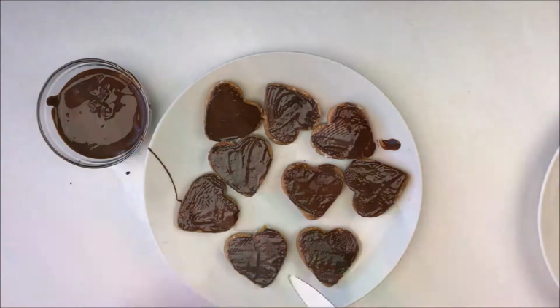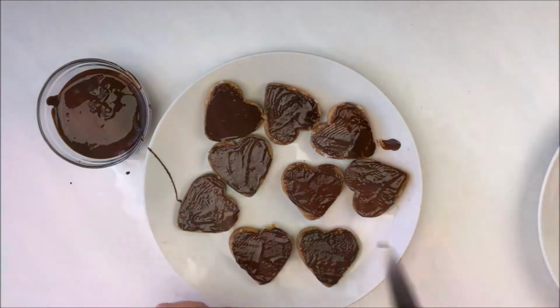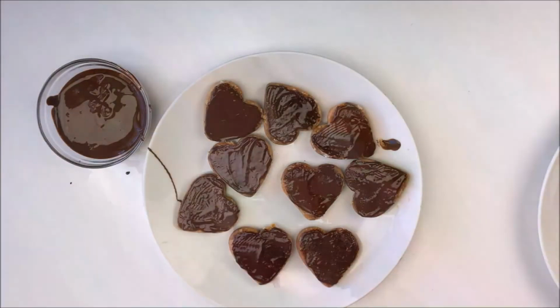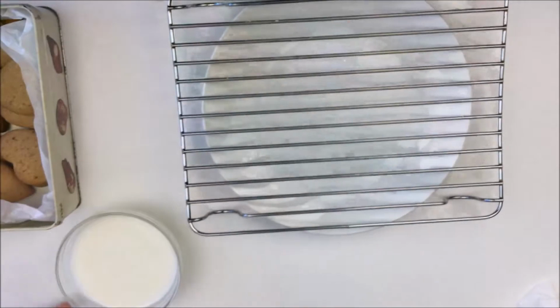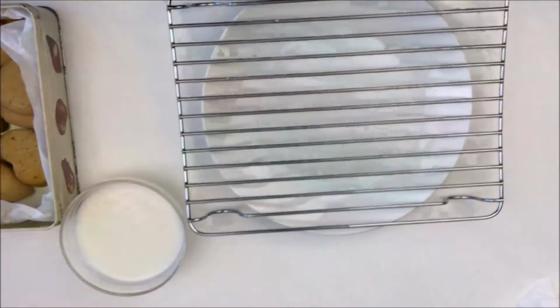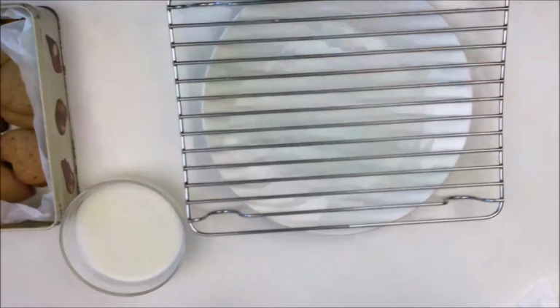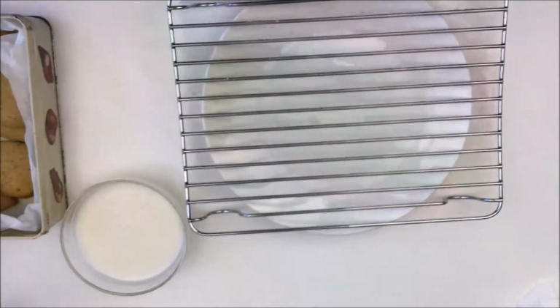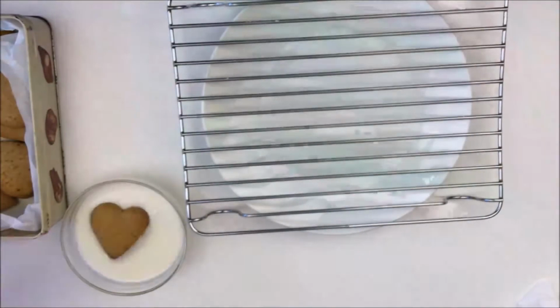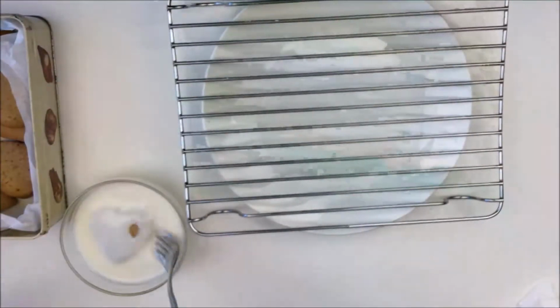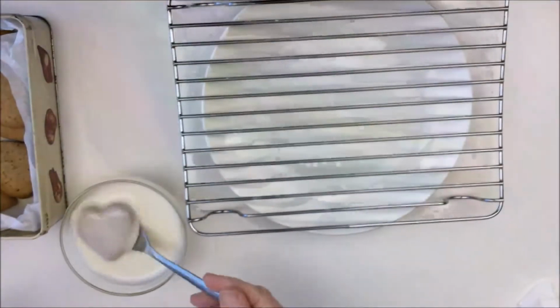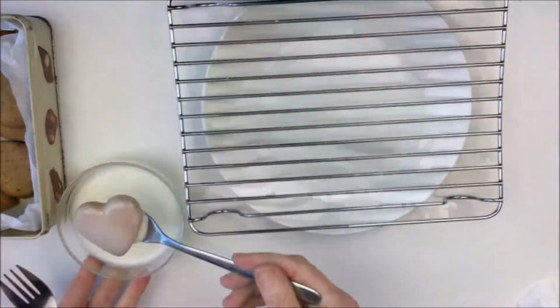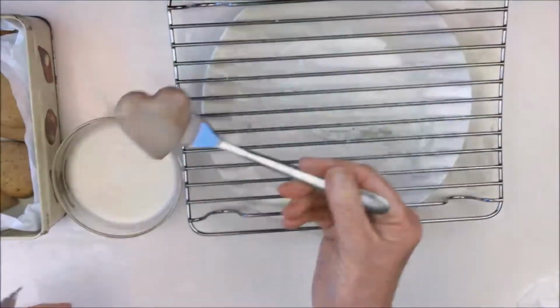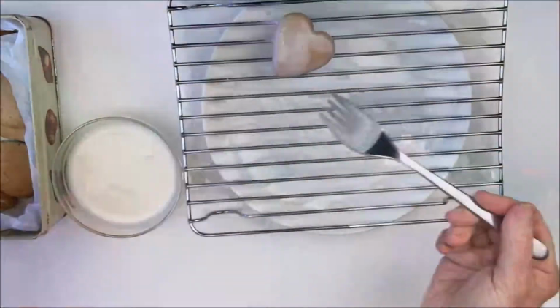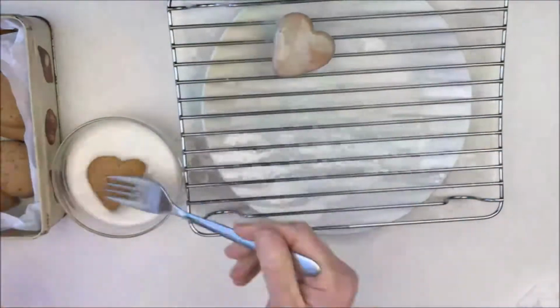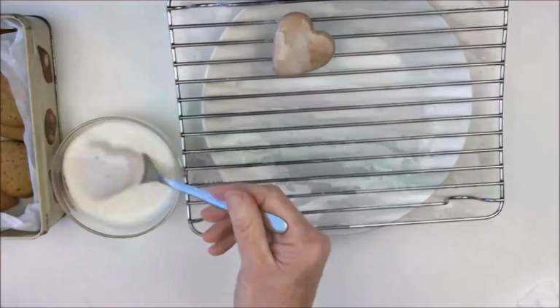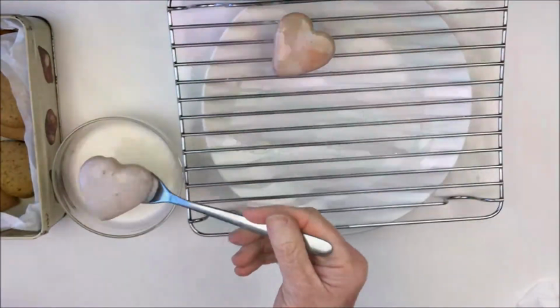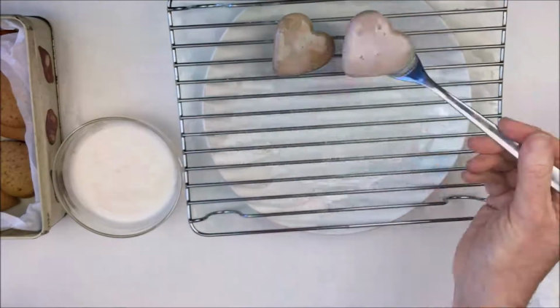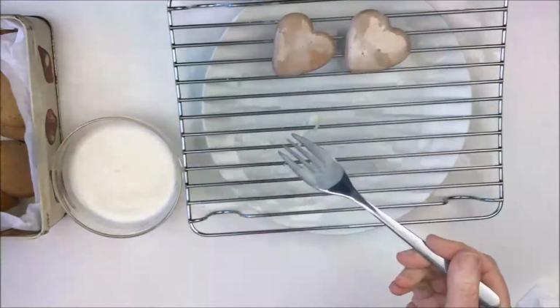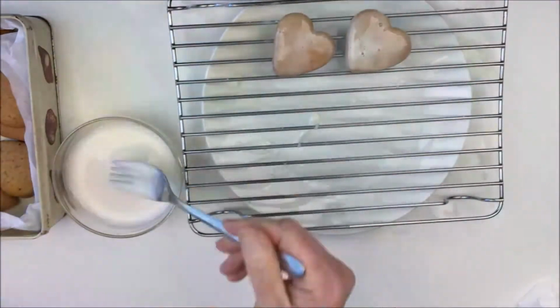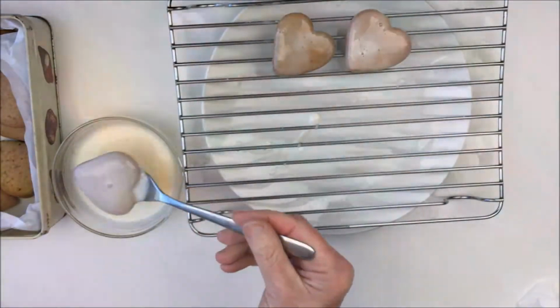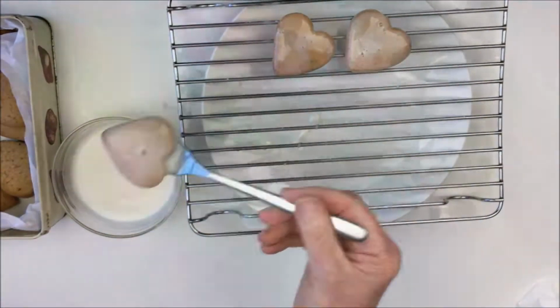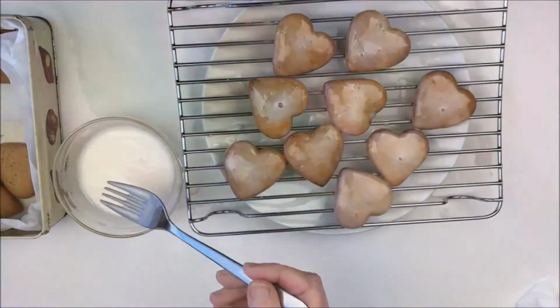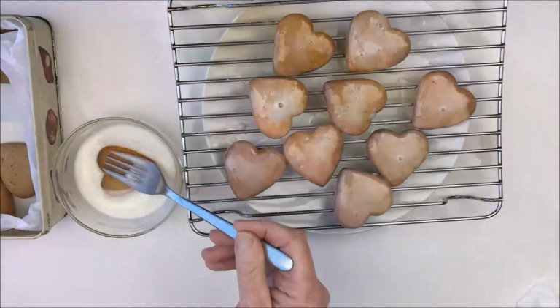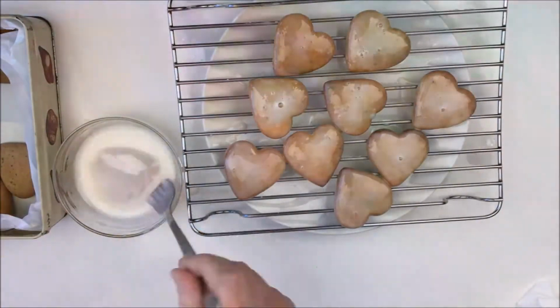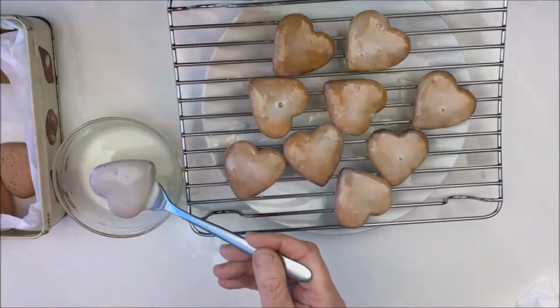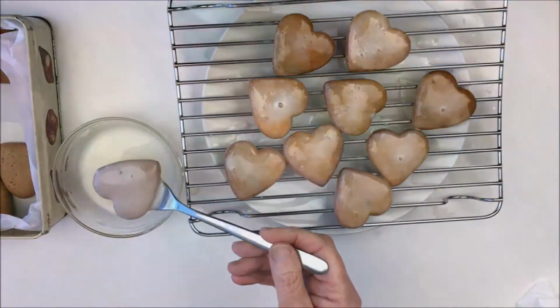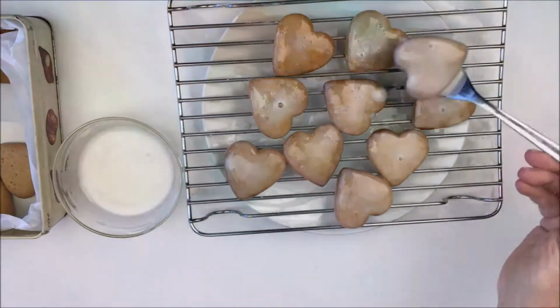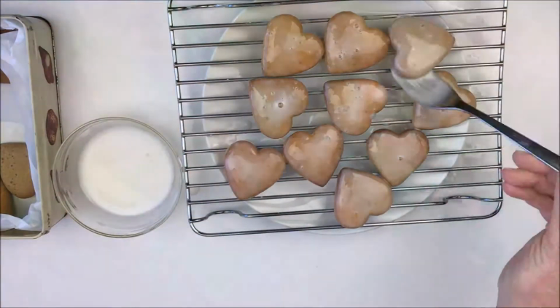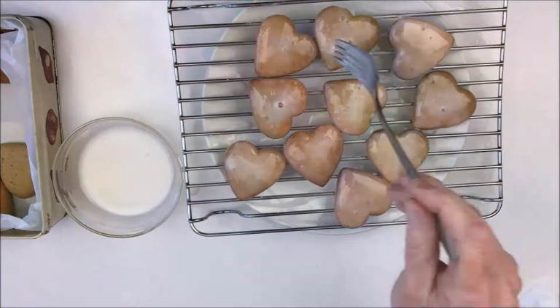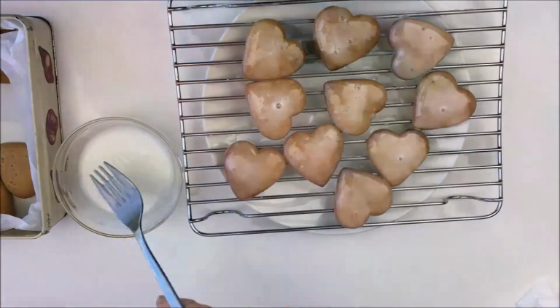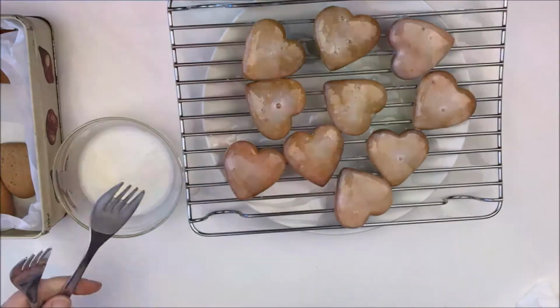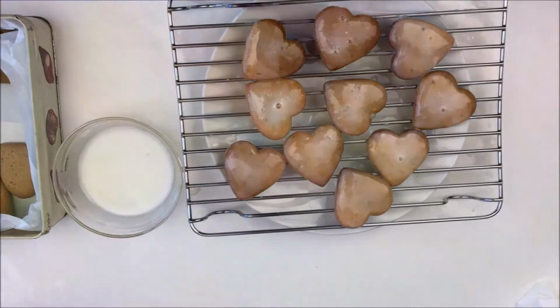With the thicker ones you can also dip them in a thin royal icing and leave them to dry well. This will soften the gingerbread straight away, so you really need to store them in the freezer after this or they'll get softer and softer each day.